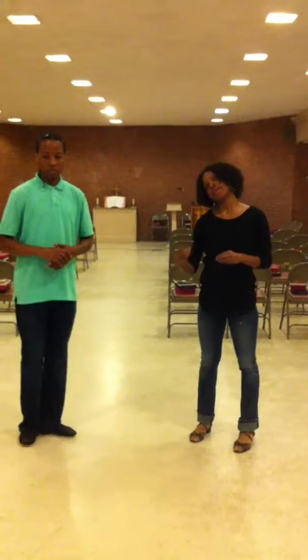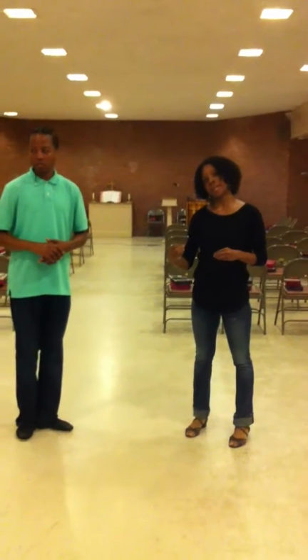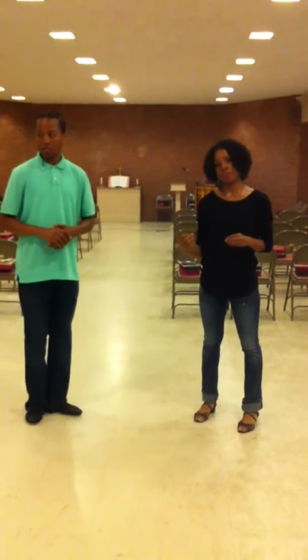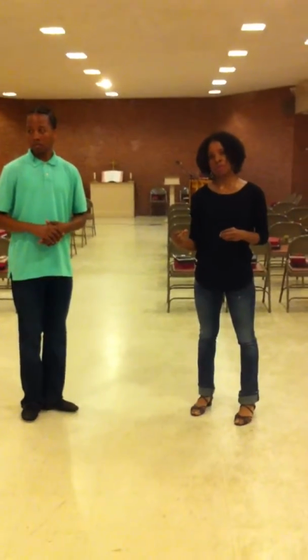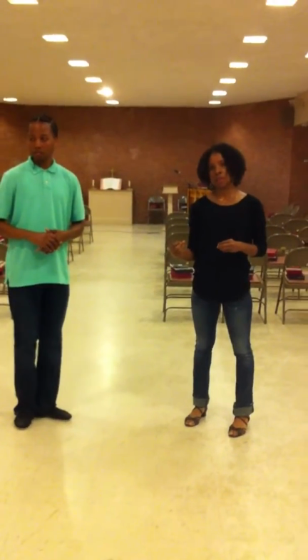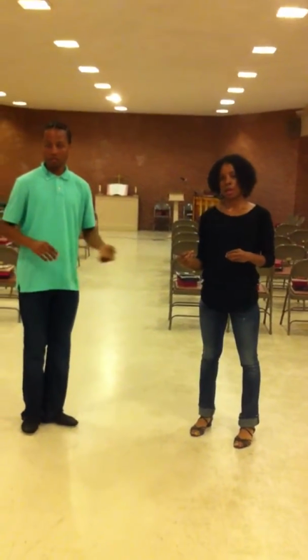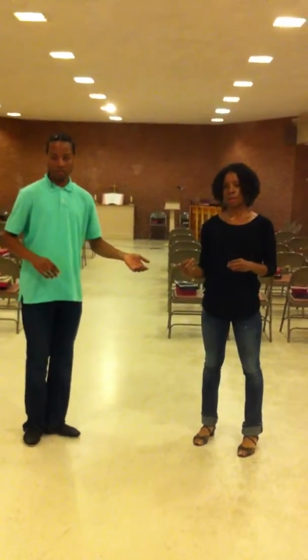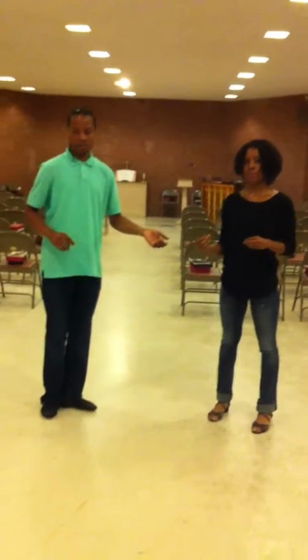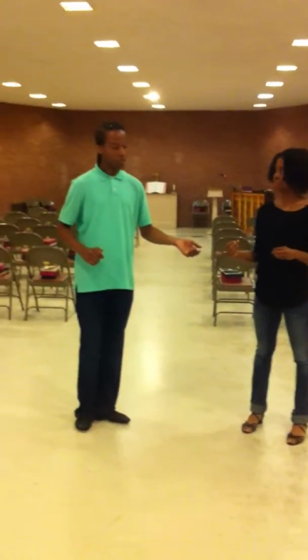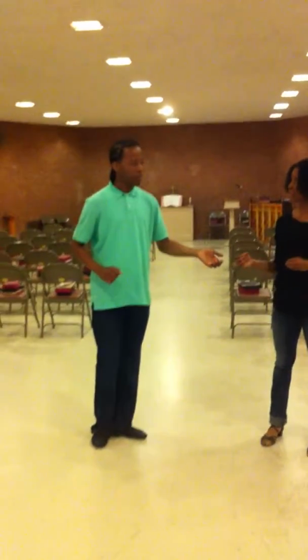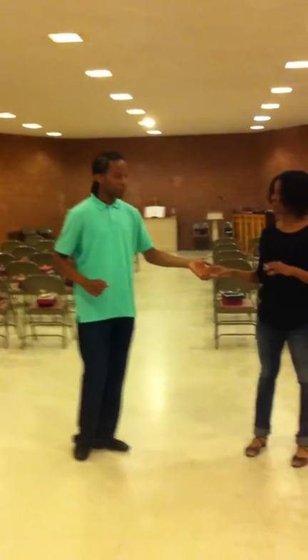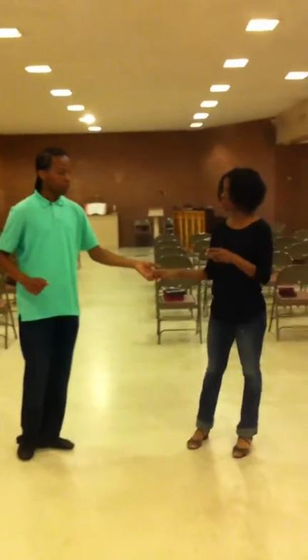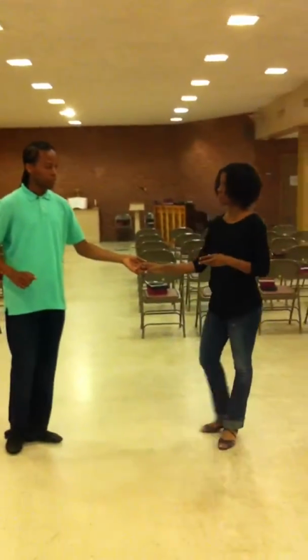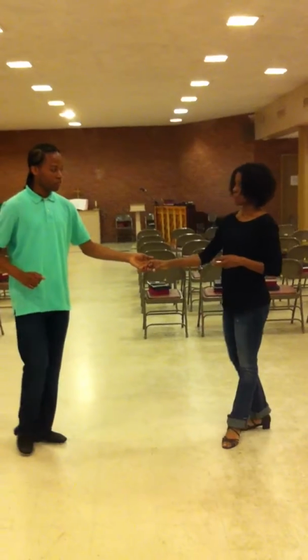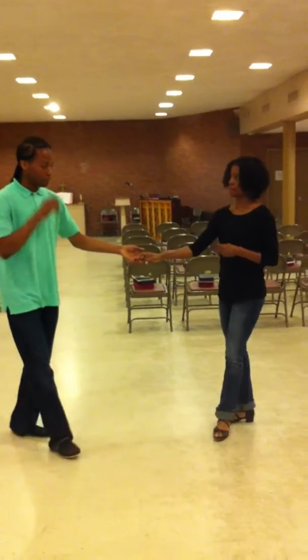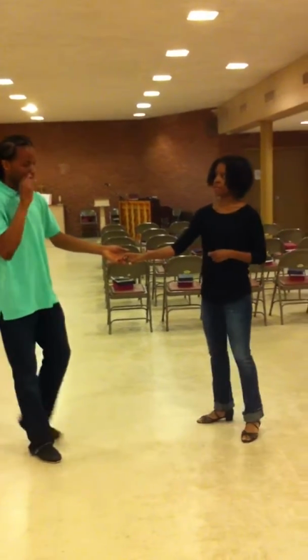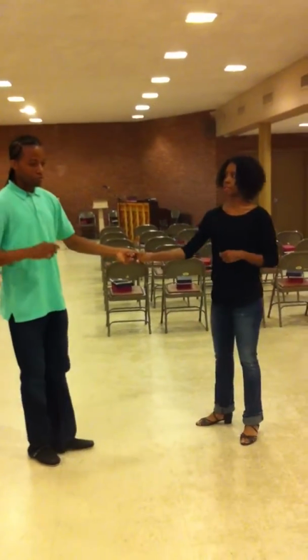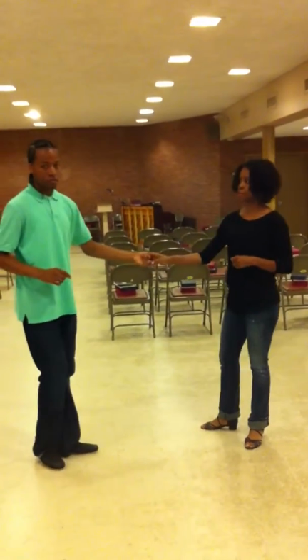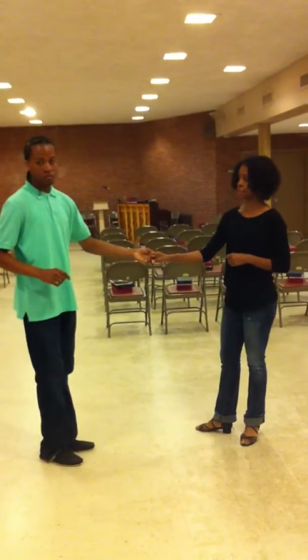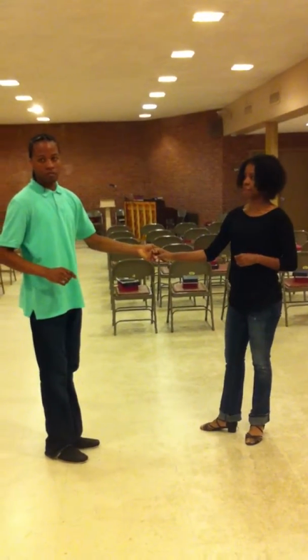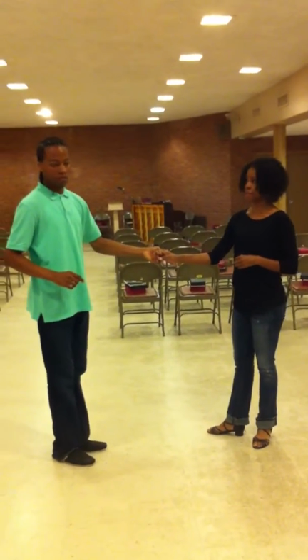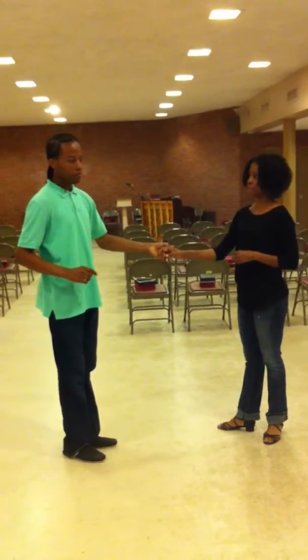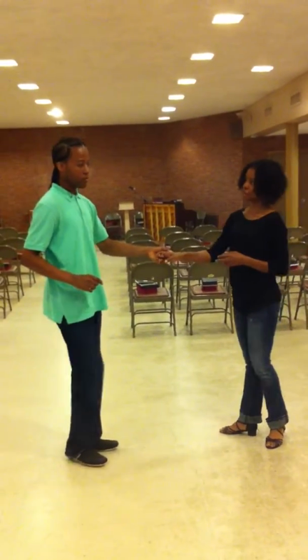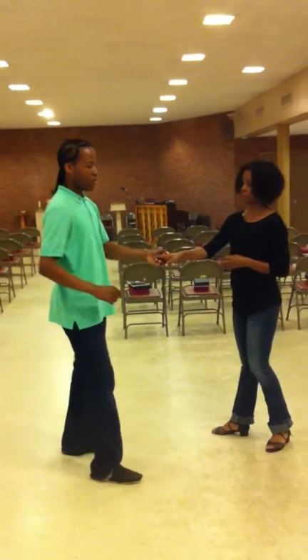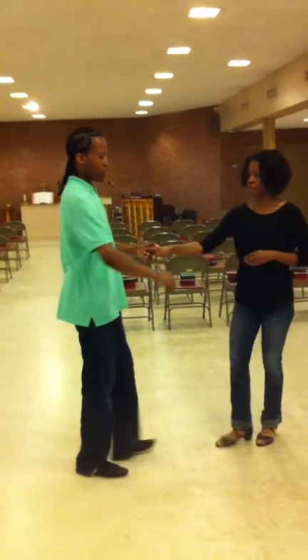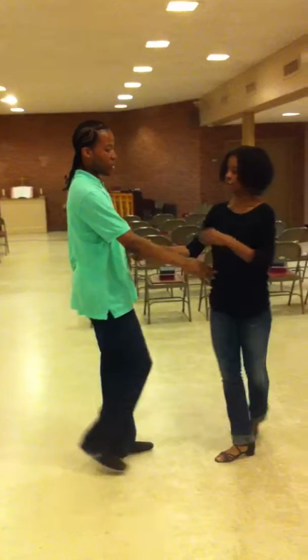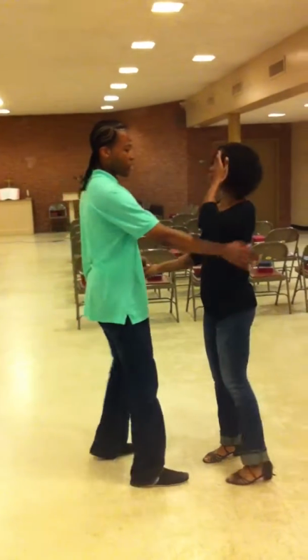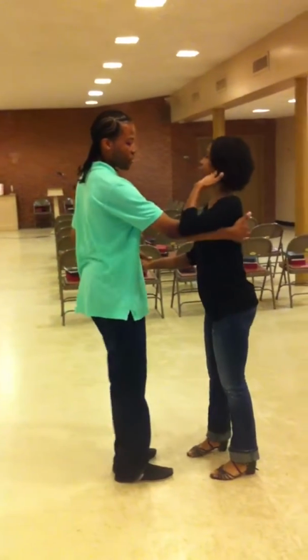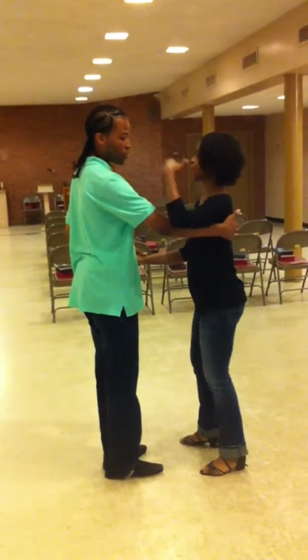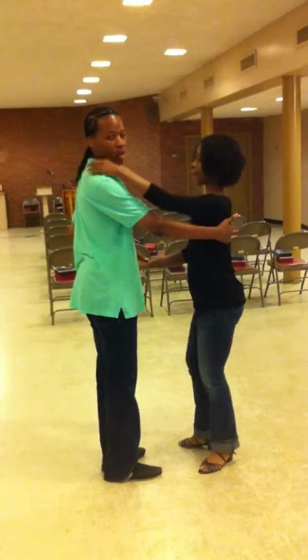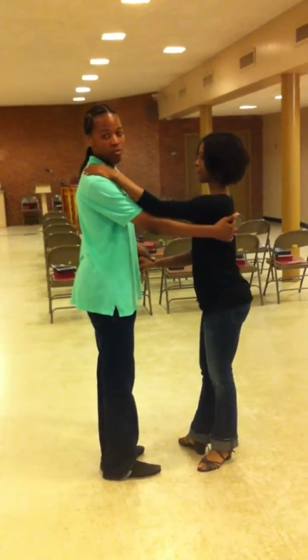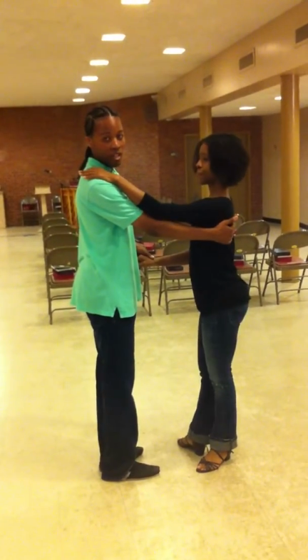Intermediate level moves for this series. We can start with some basics. Start with a start, triple step — start with a reverse start.